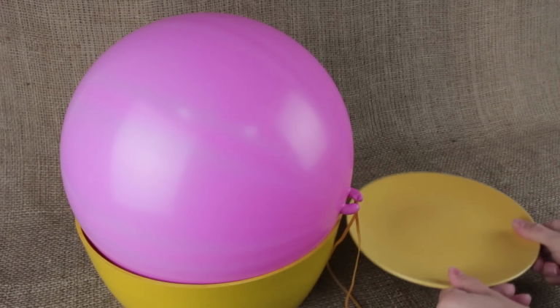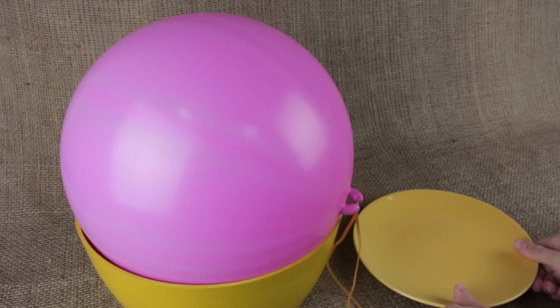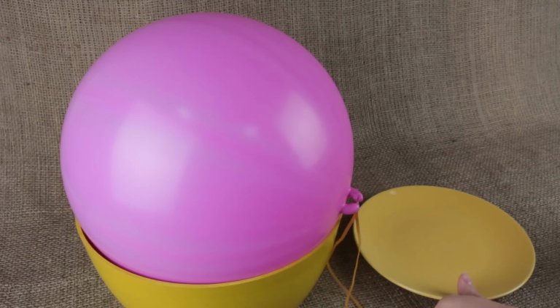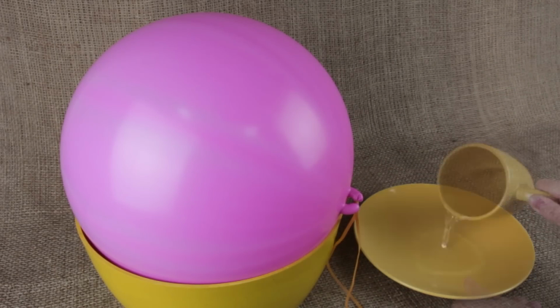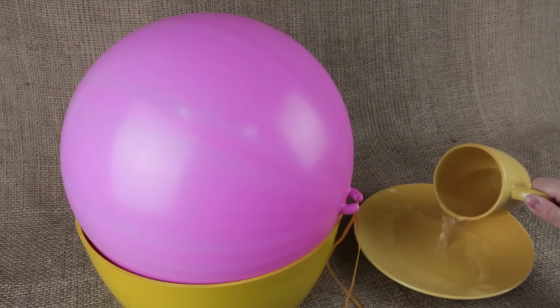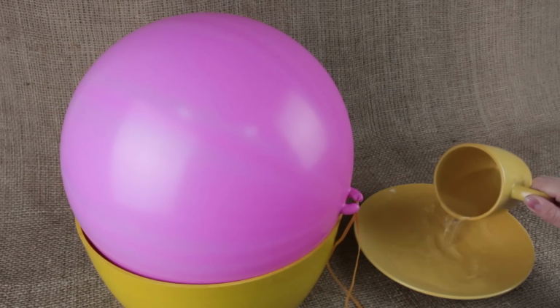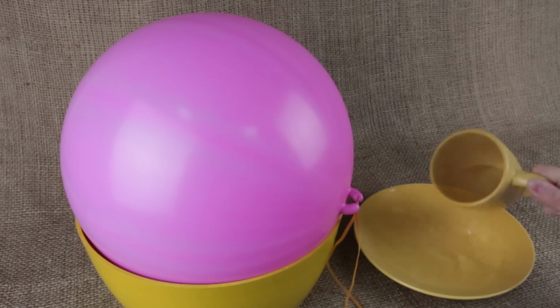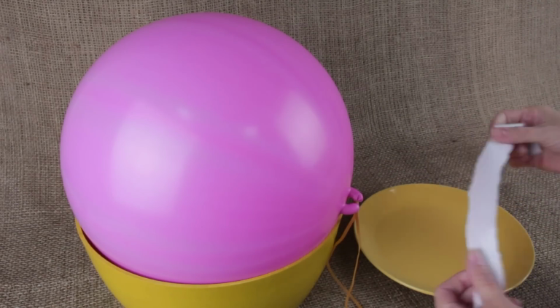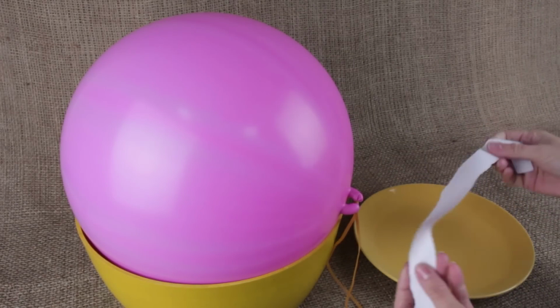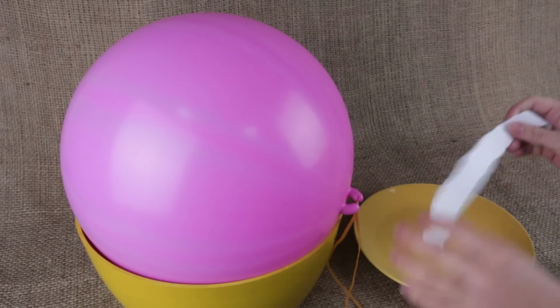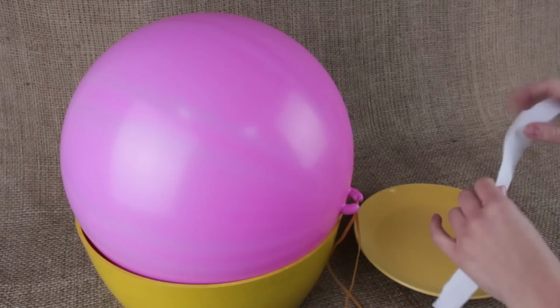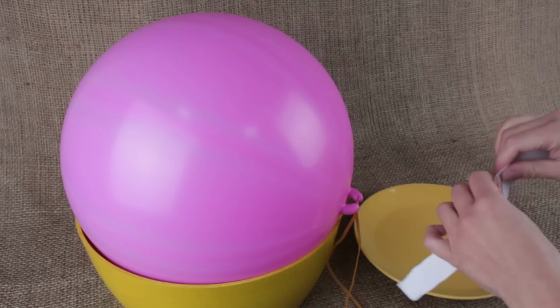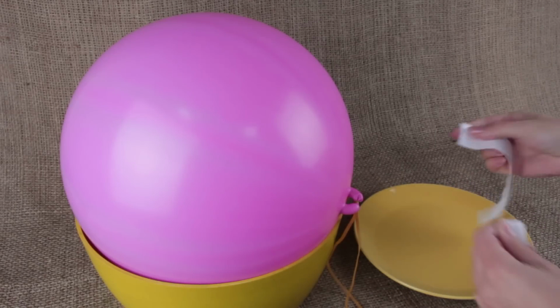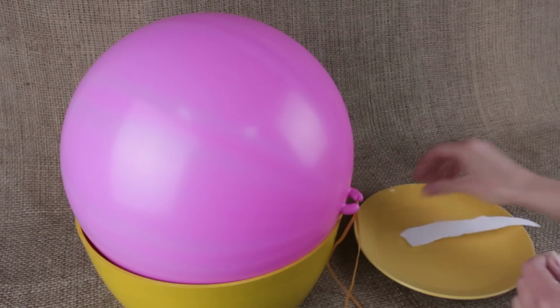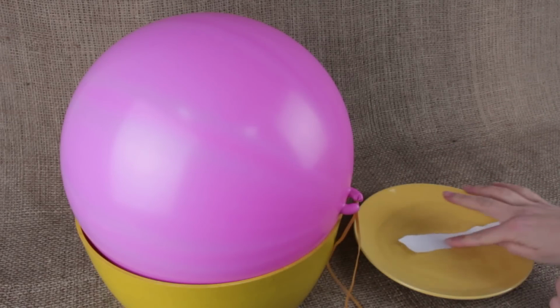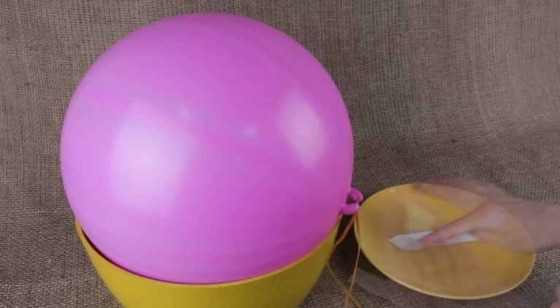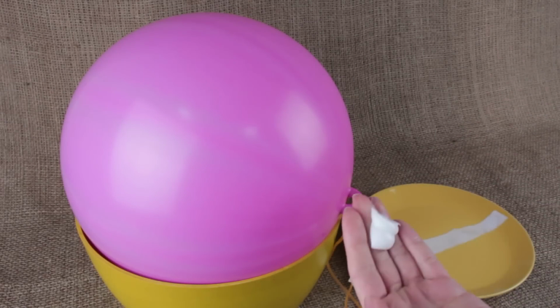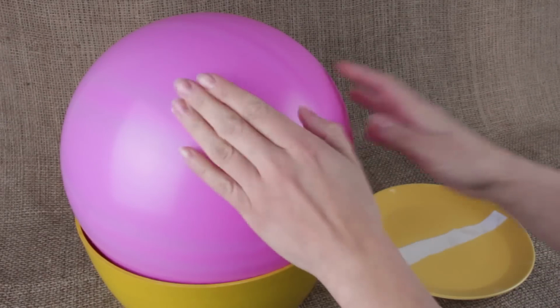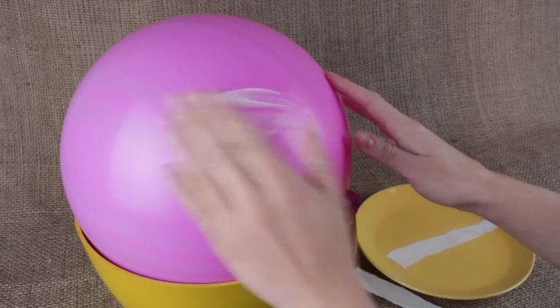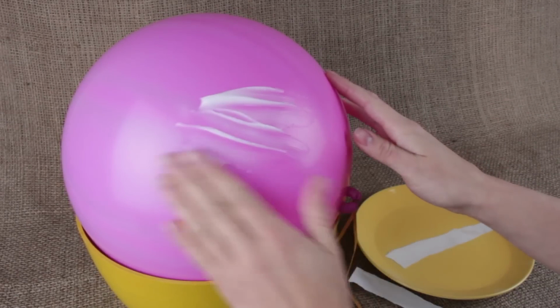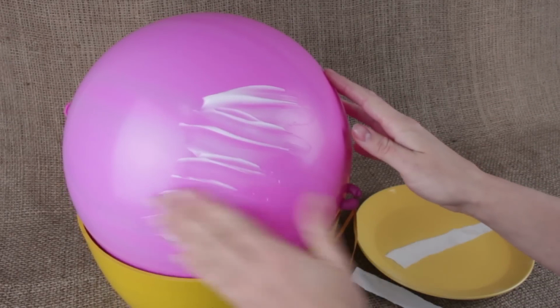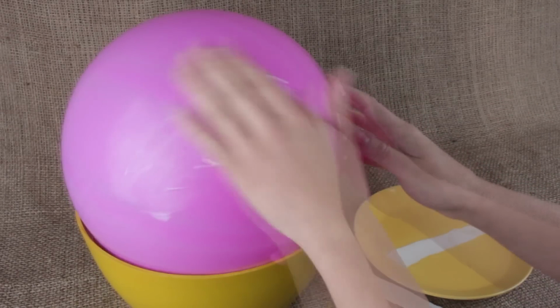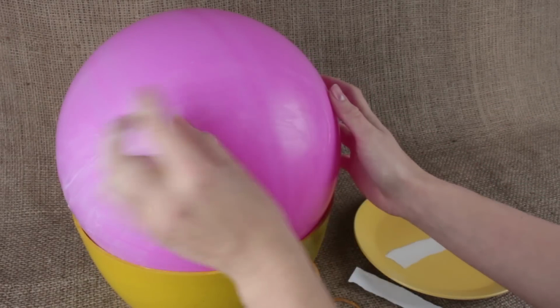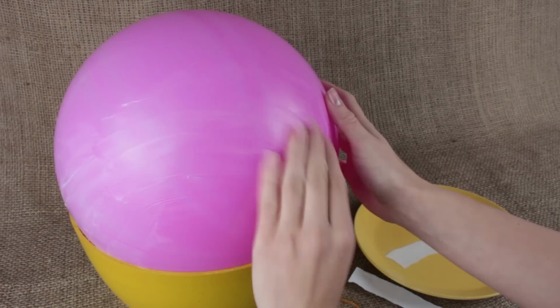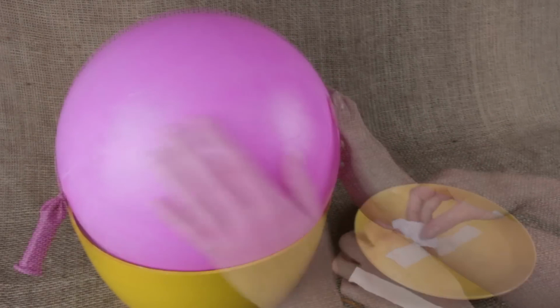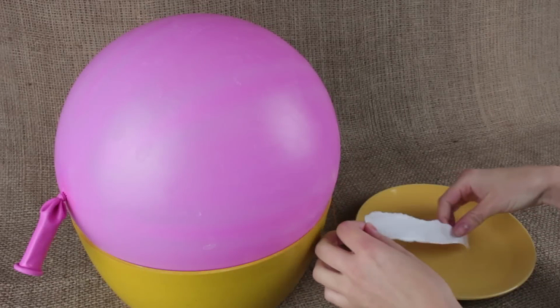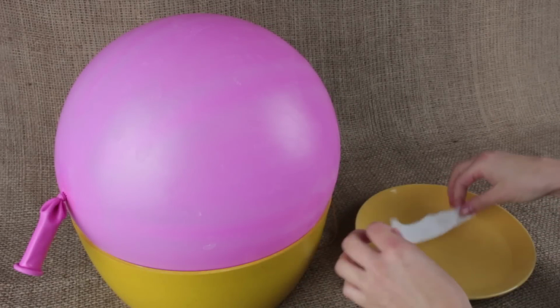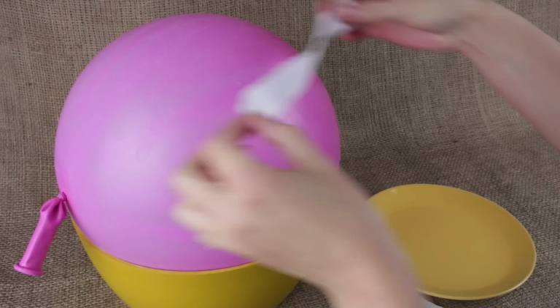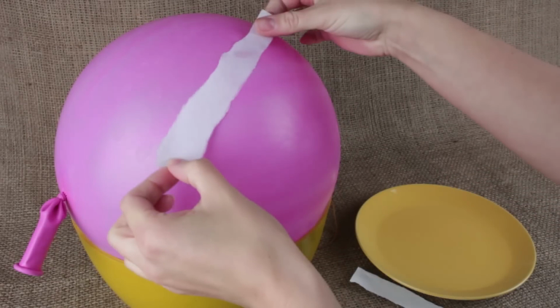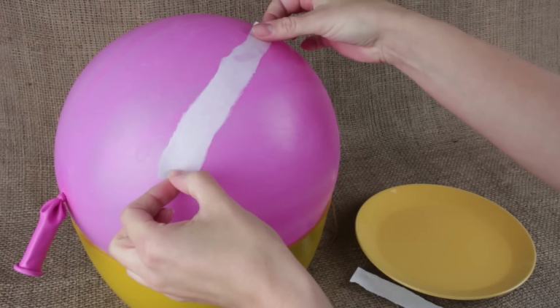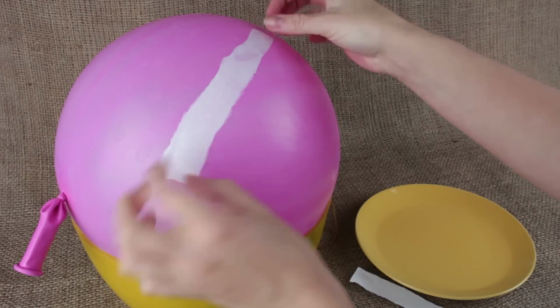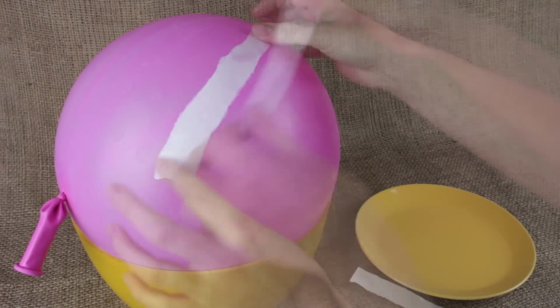Take a plate and pour some water onto it. Tear the paper into strips and soak them in the water. Smear a fatty cream over the surface of the balloon. Attach the paper strips to the balloon one by one, overlapped.